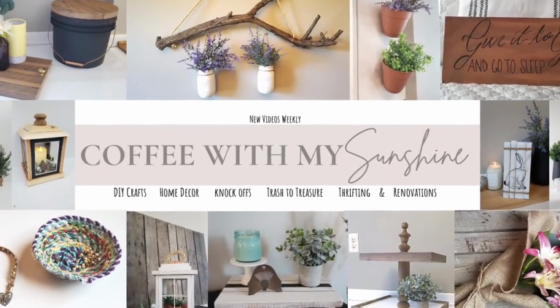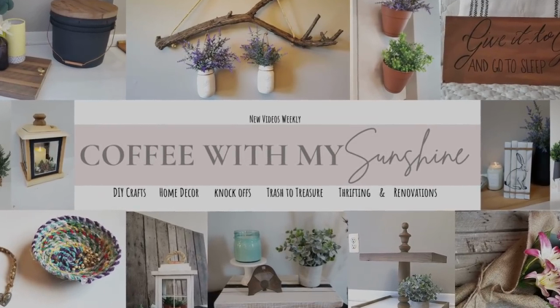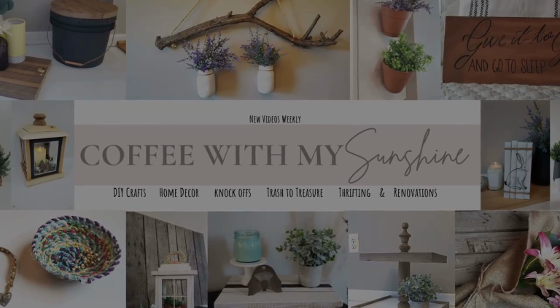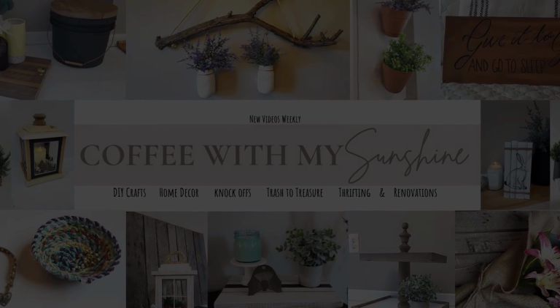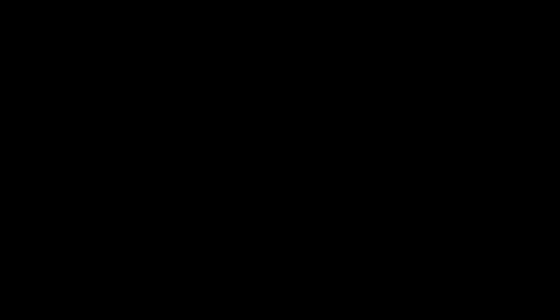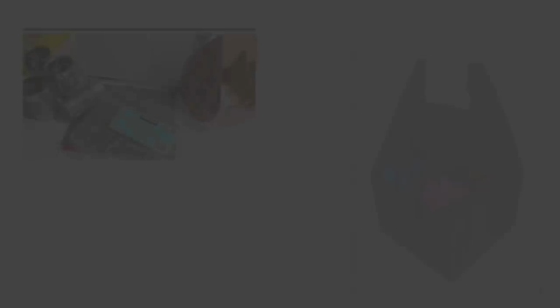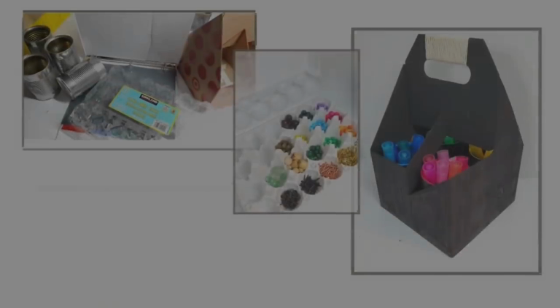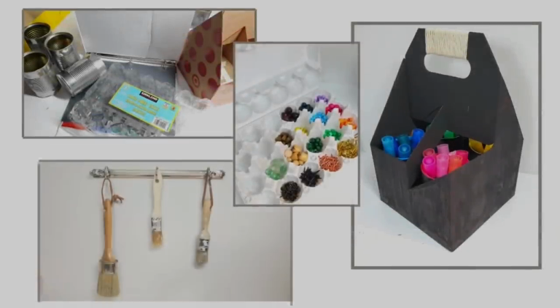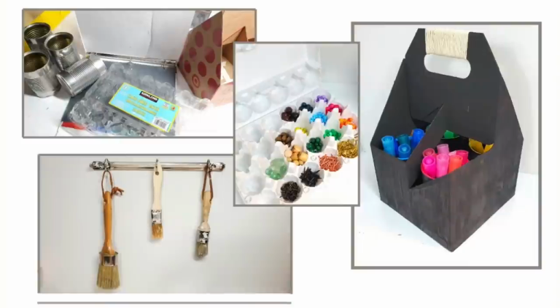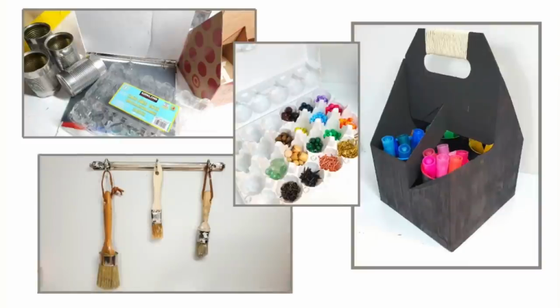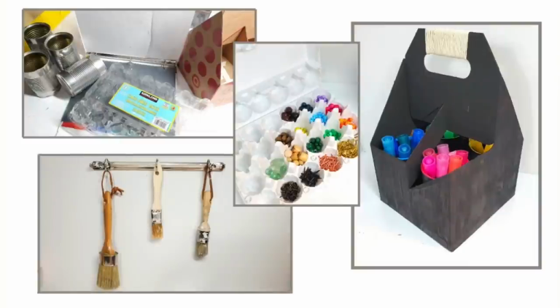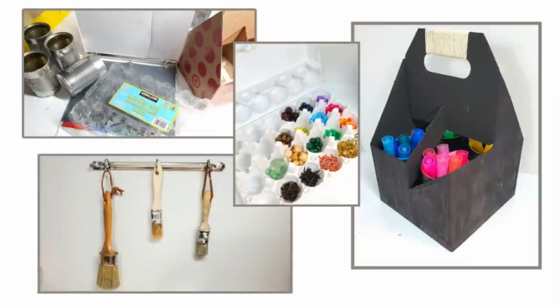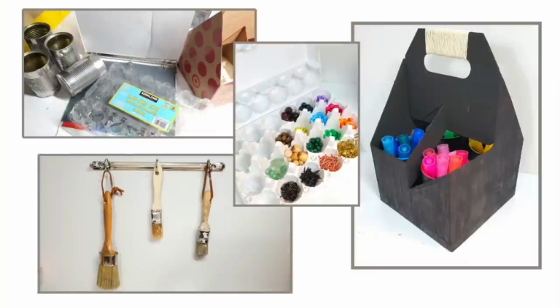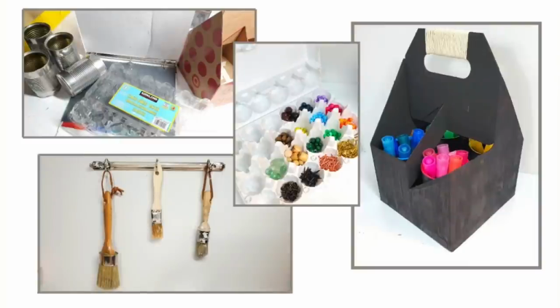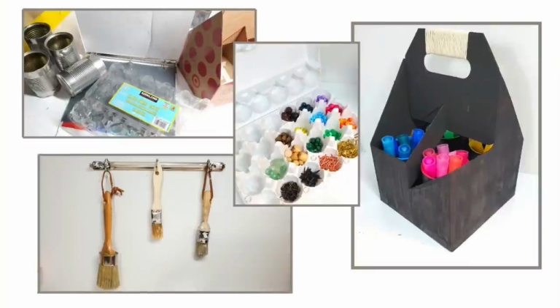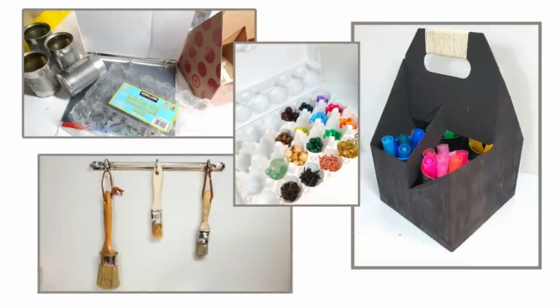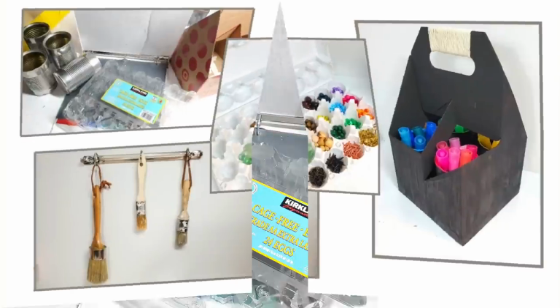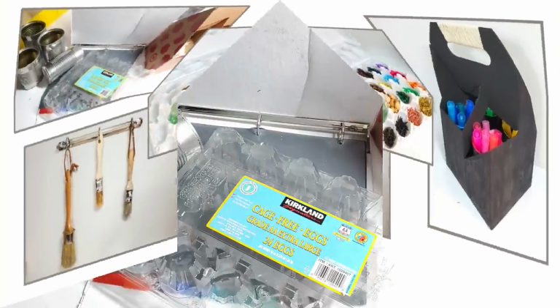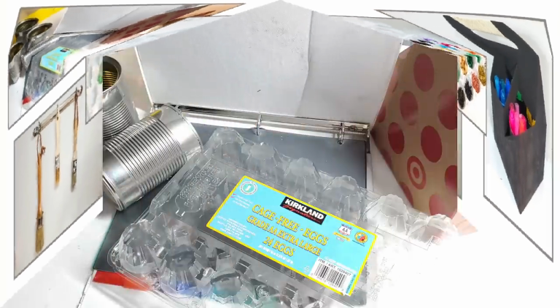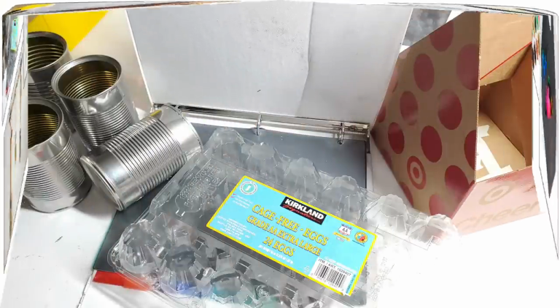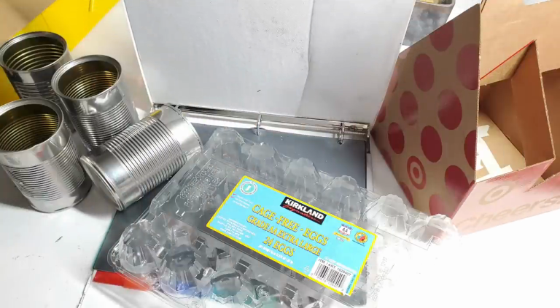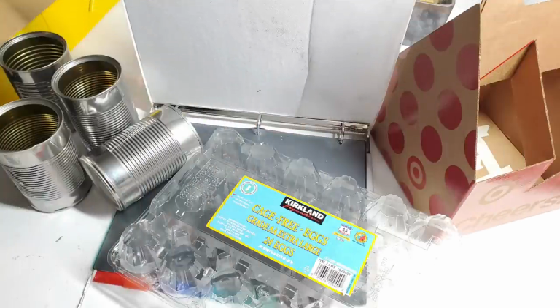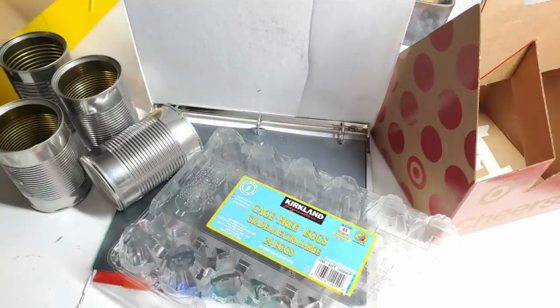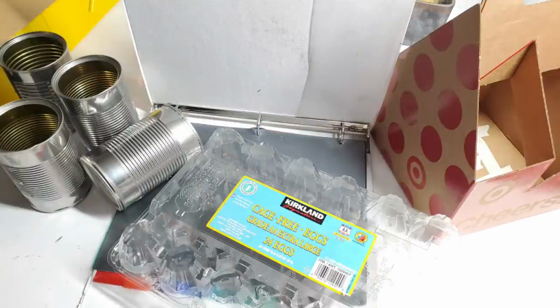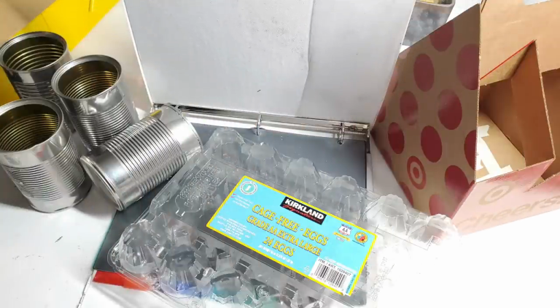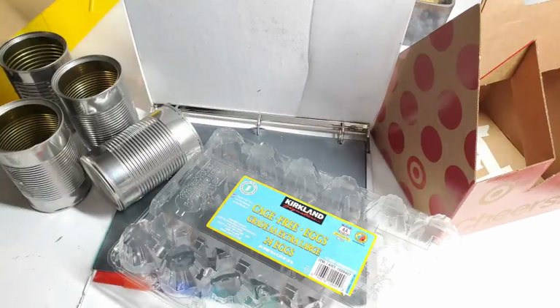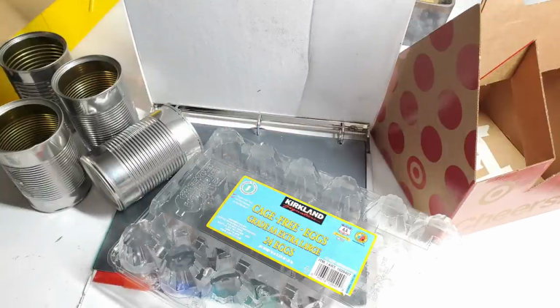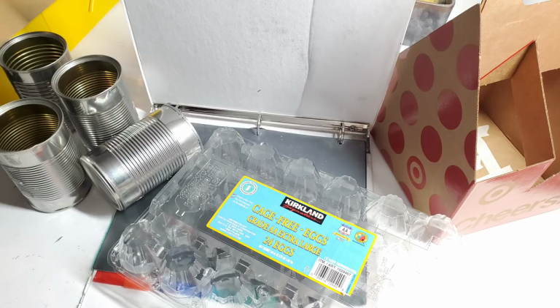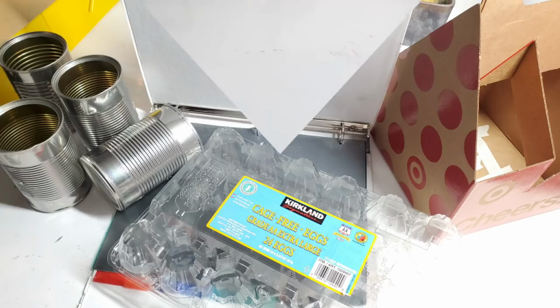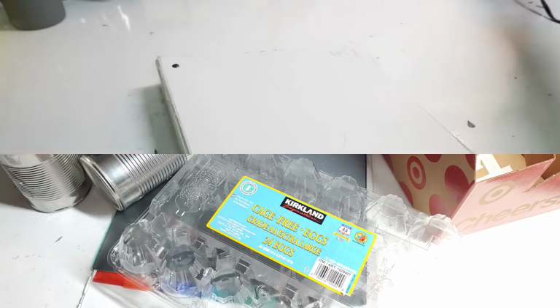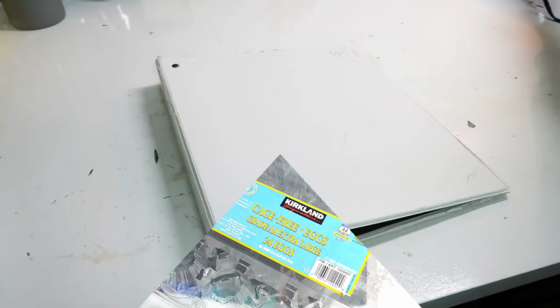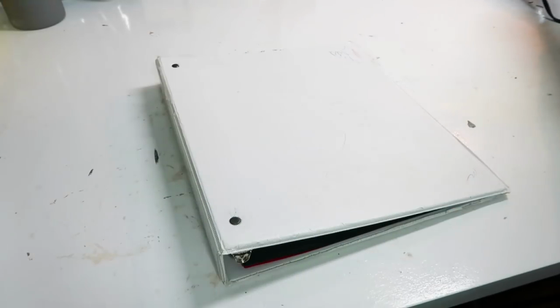Today I'm going to be working on making some organizational items for my craft room, and I am using all garbage and recyclable items.